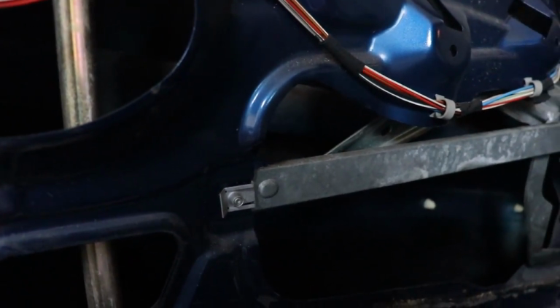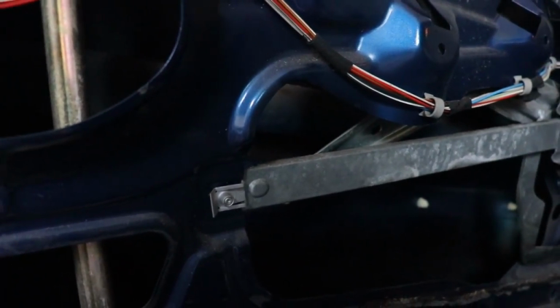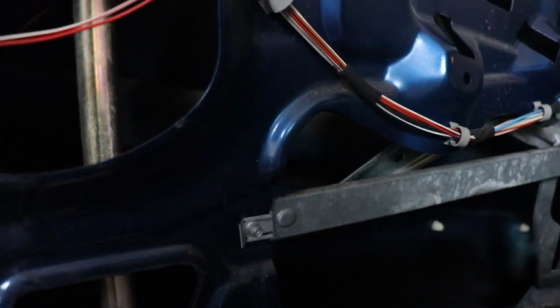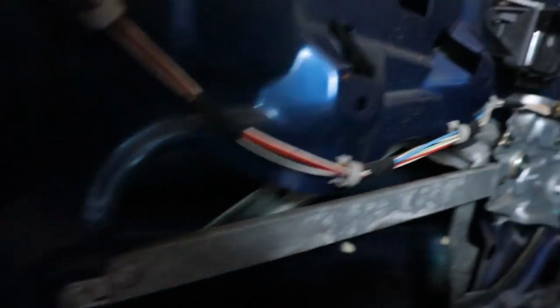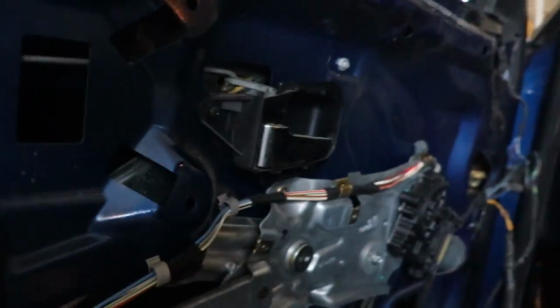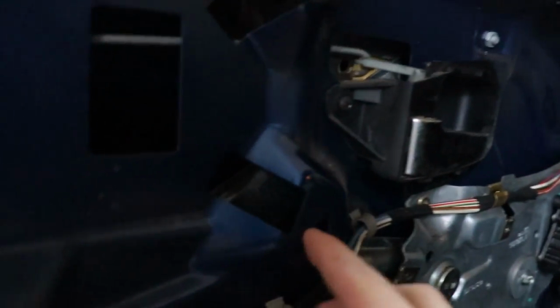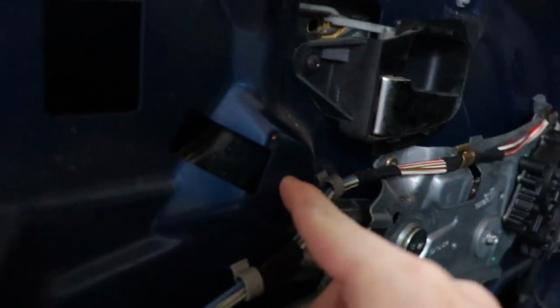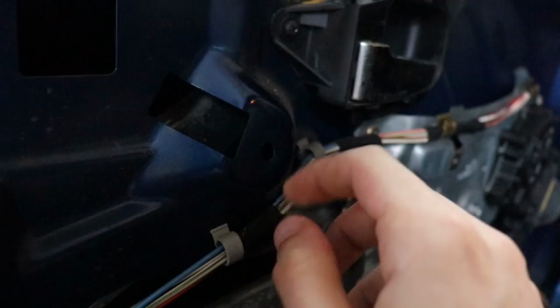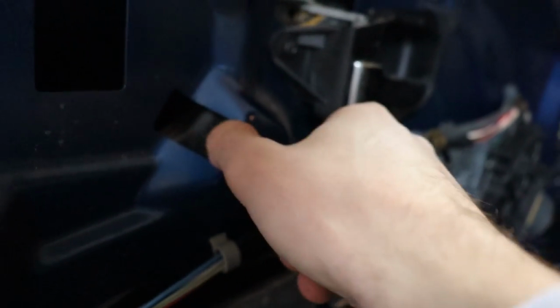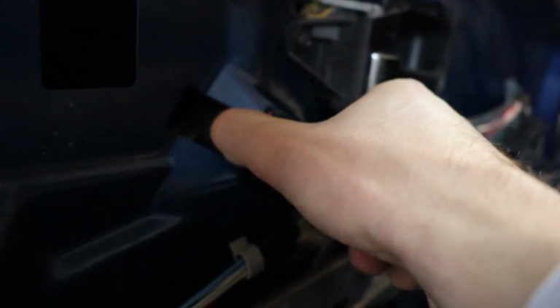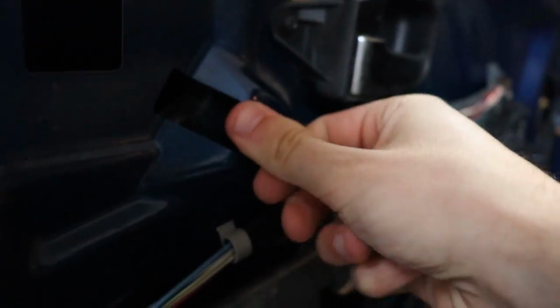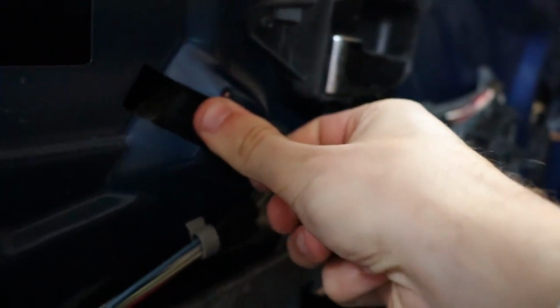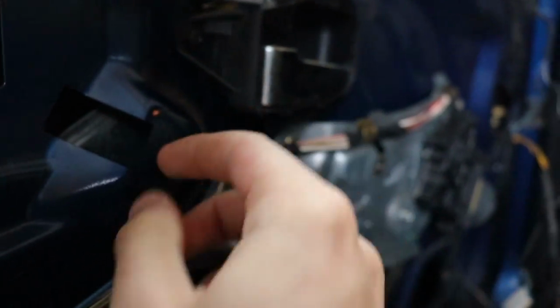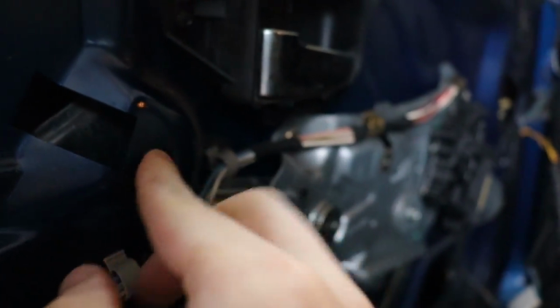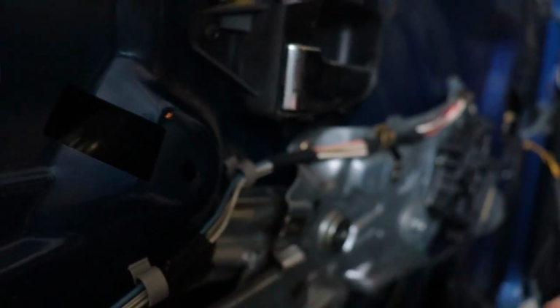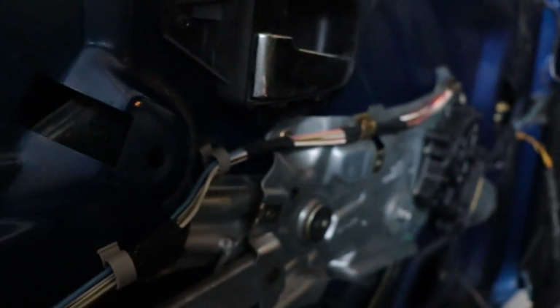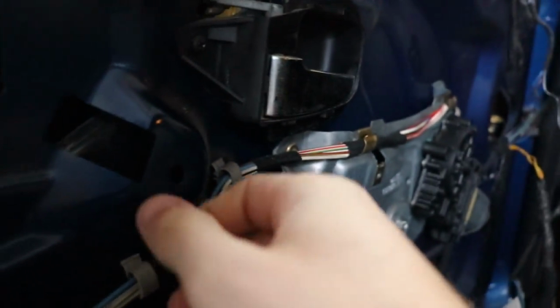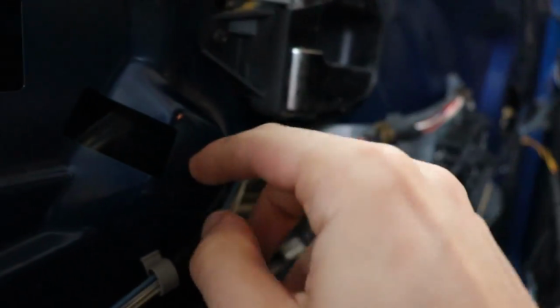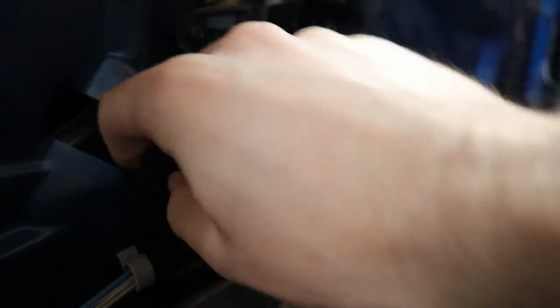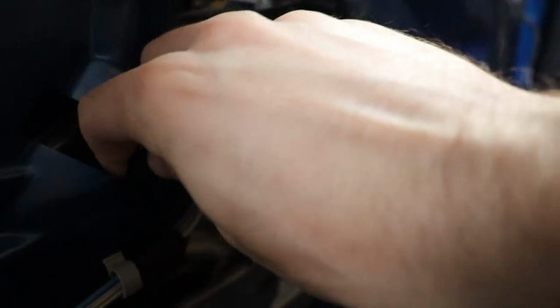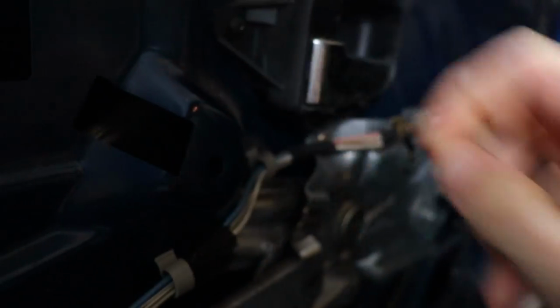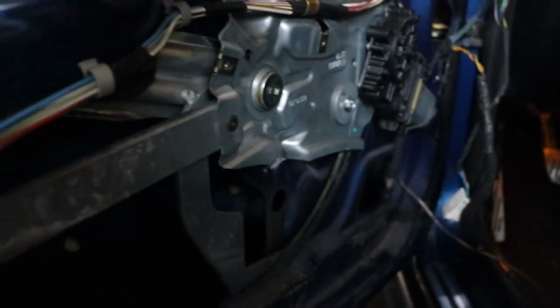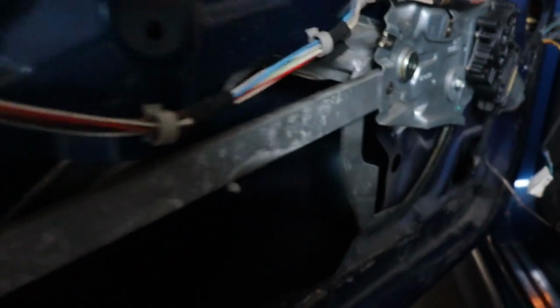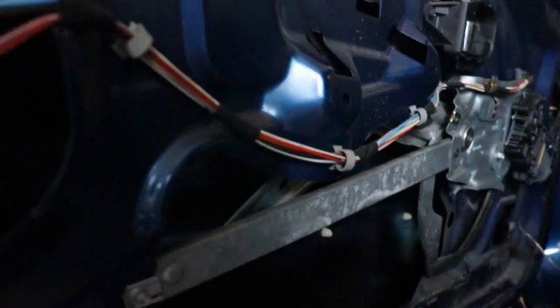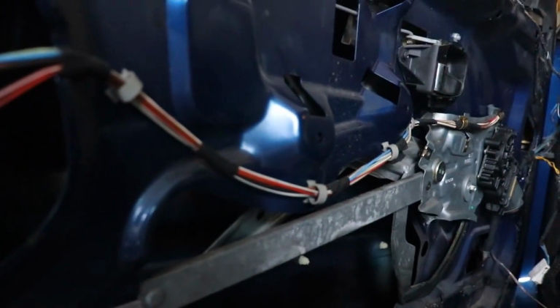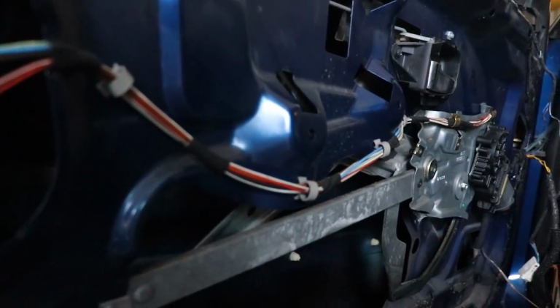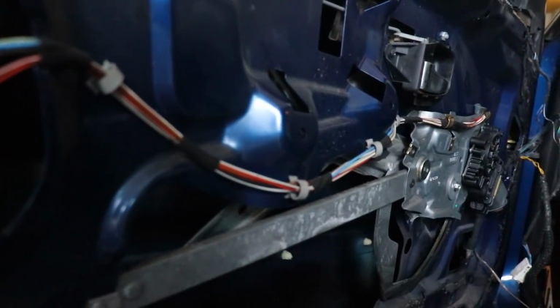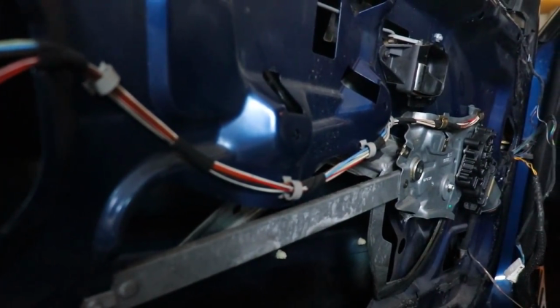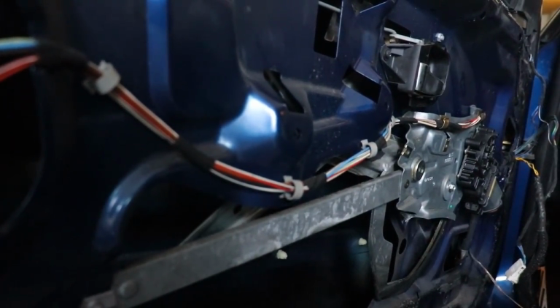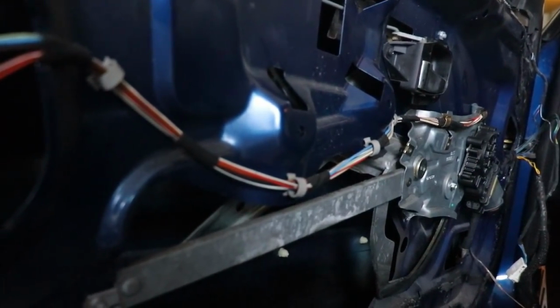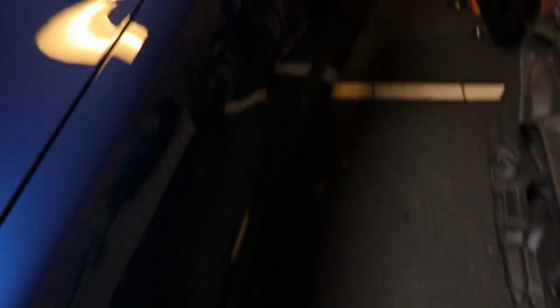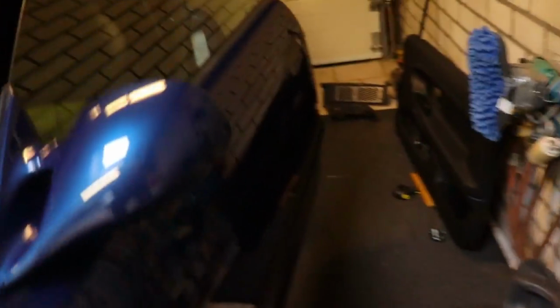The strap is gonna mount here because this is pretty sturdy and easy to reach - I've already tested it. Let's just start with the door panel.